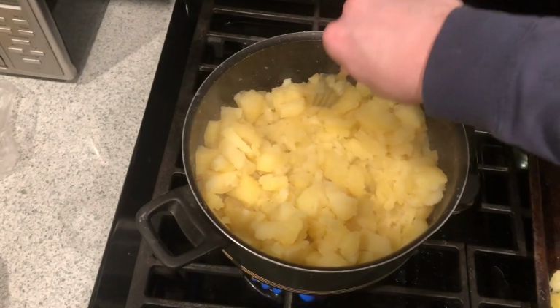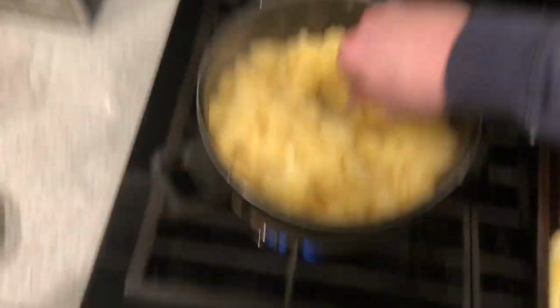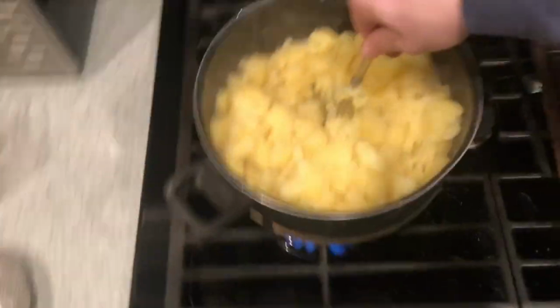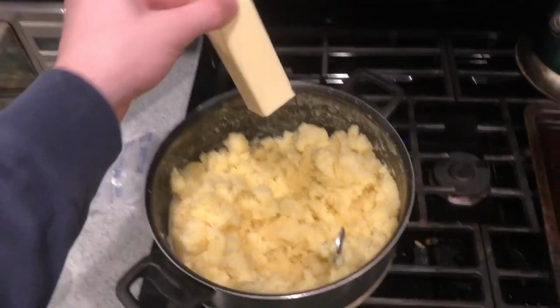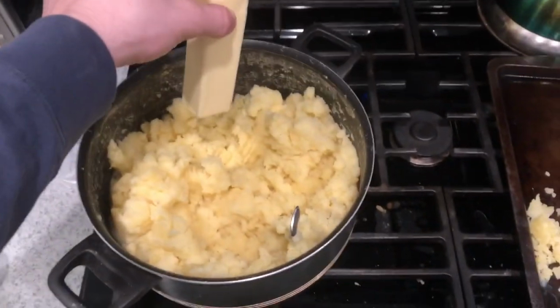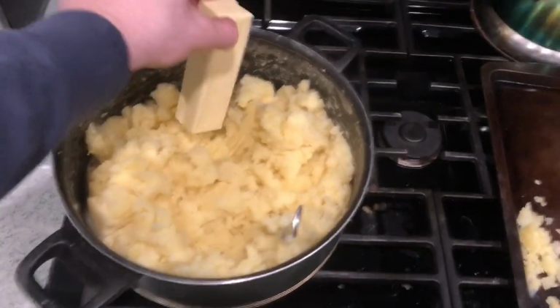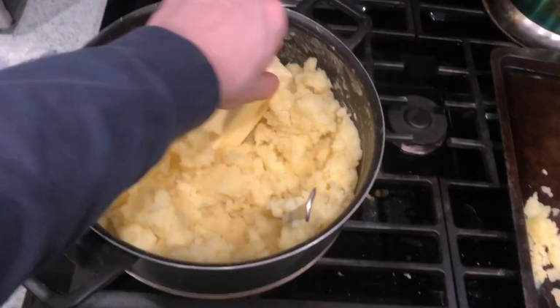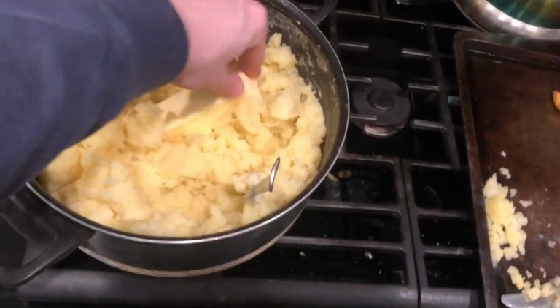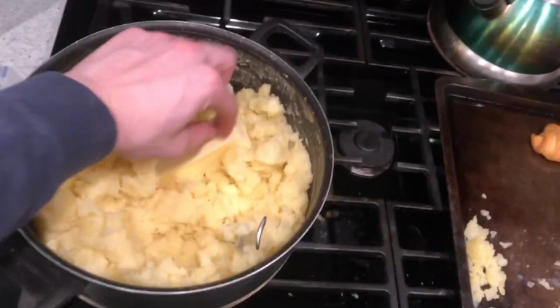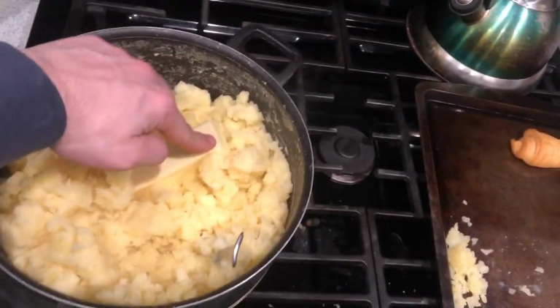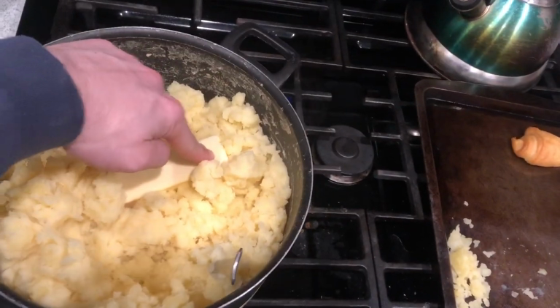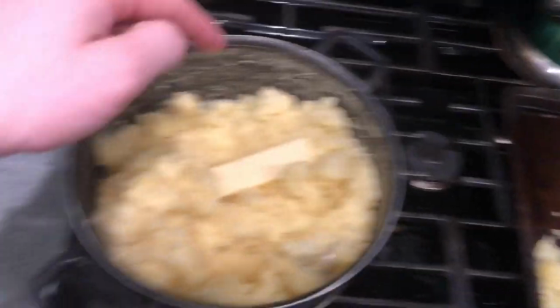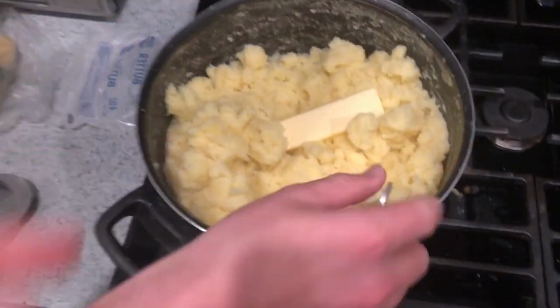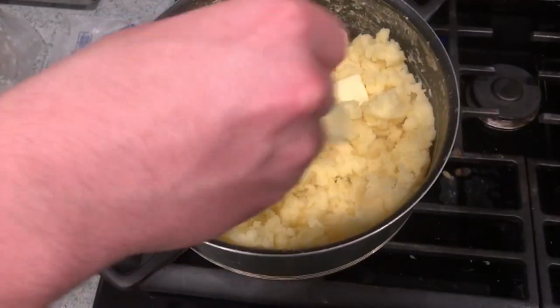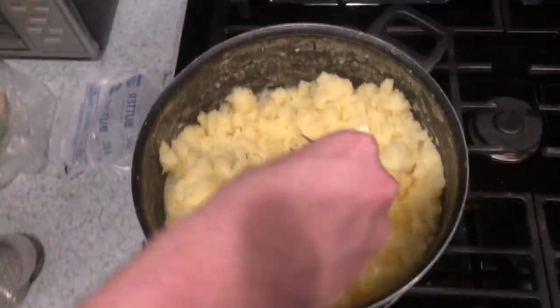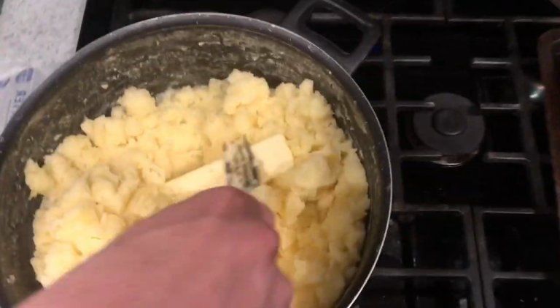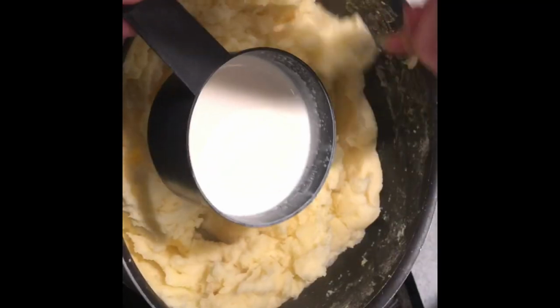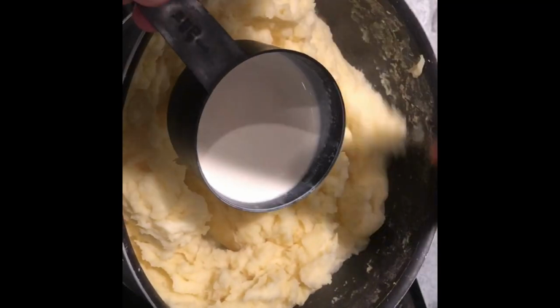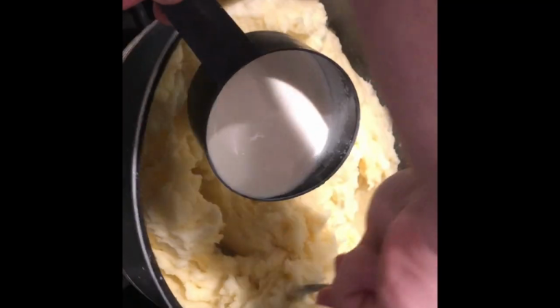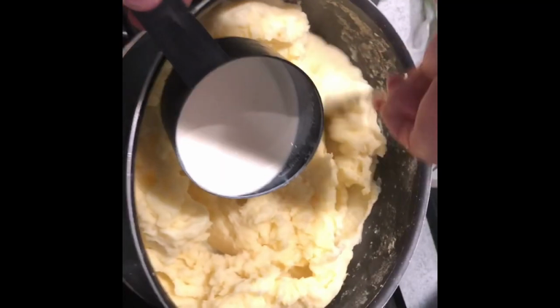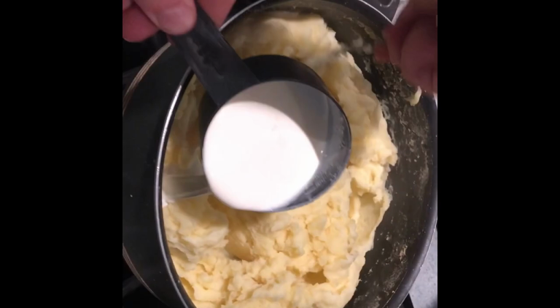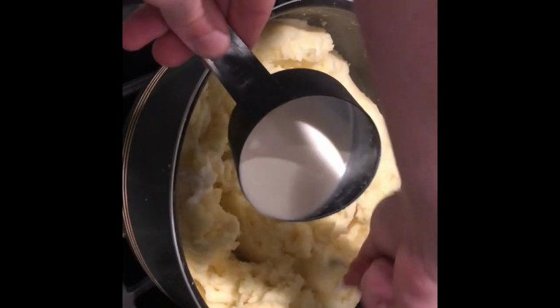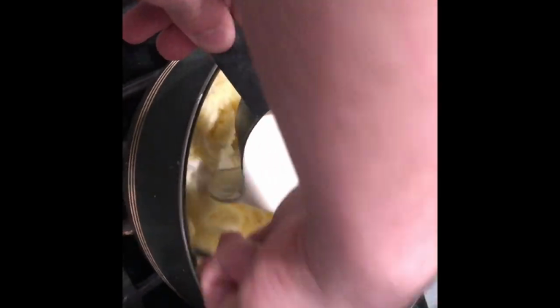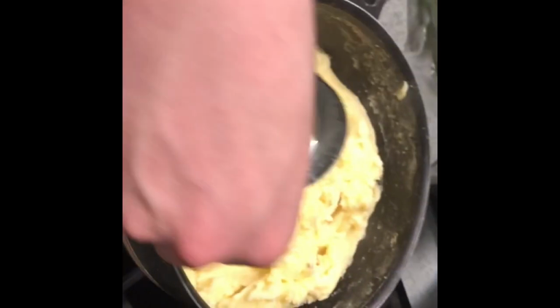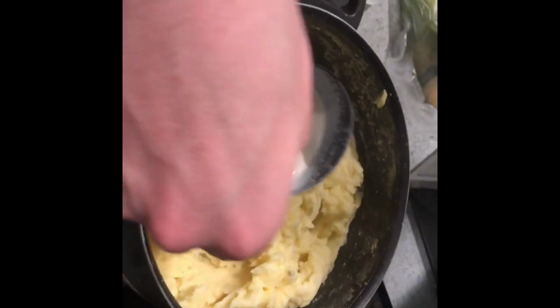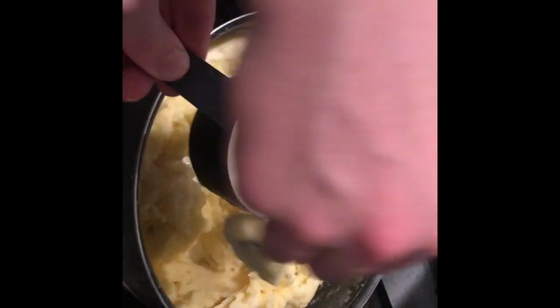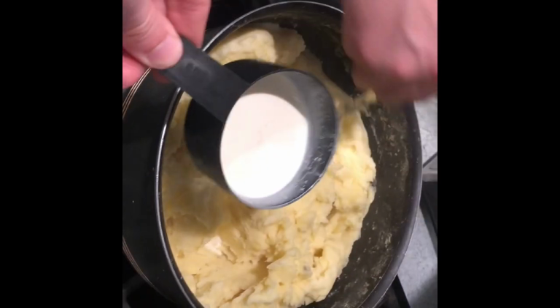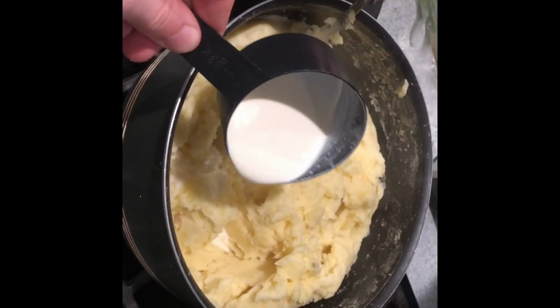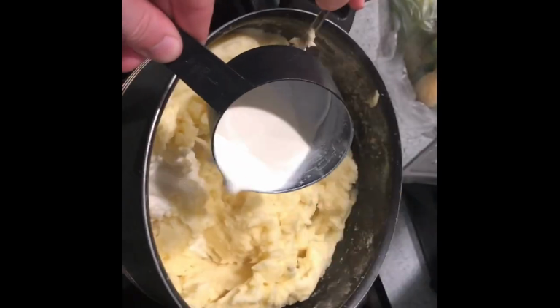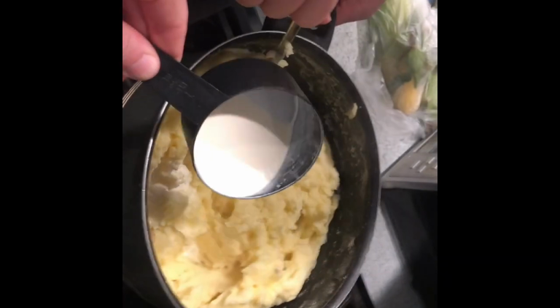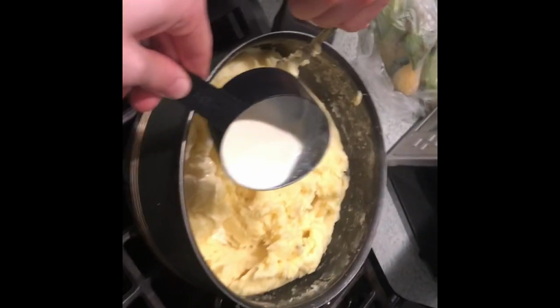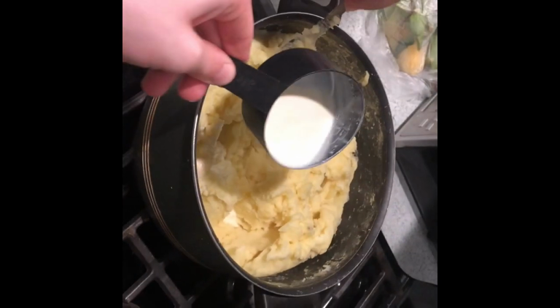Give me the camera. Going in, baby. Yes. It's looking good. Can I get in there real quick? The mashed potatoes are flowing like butter. Like butter.